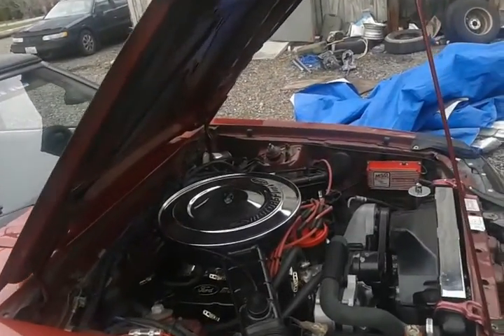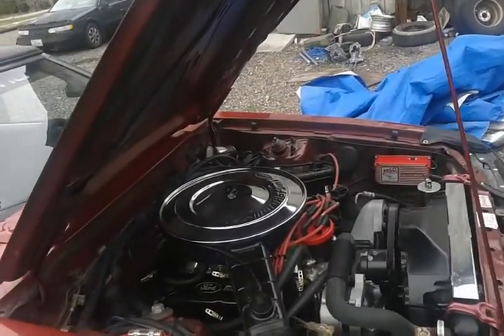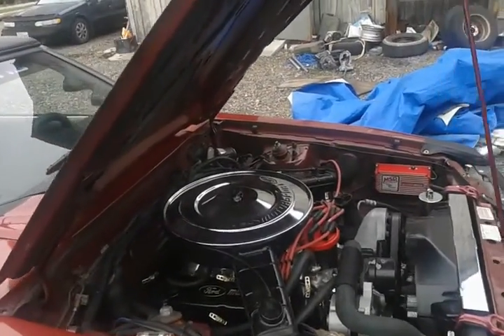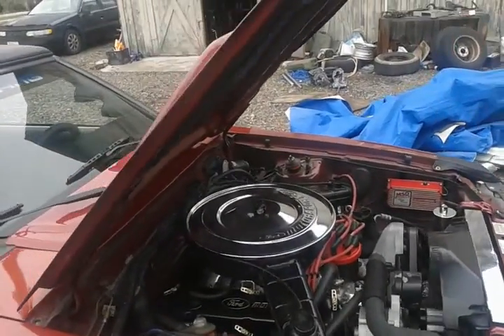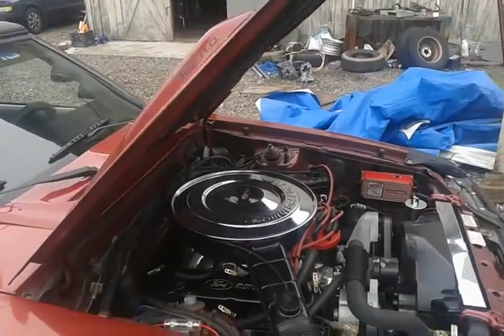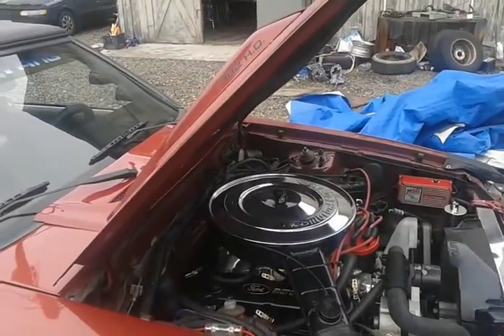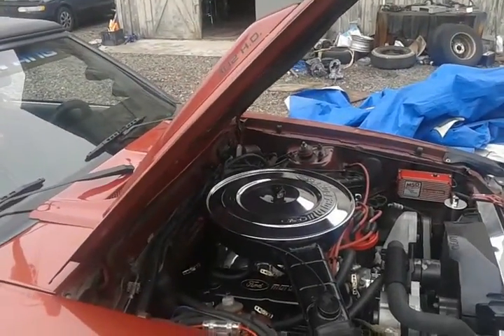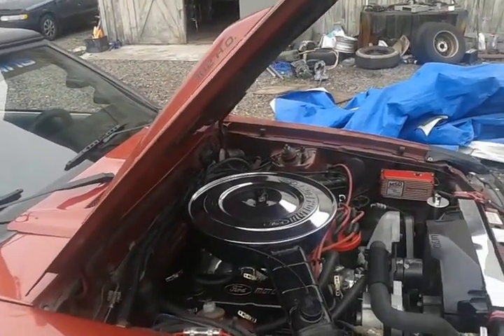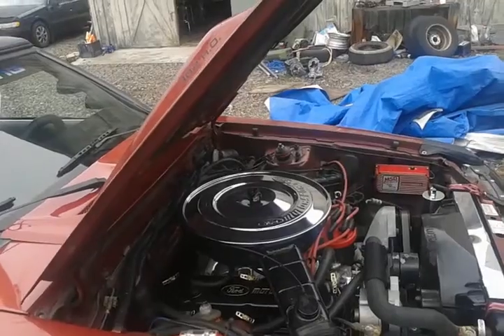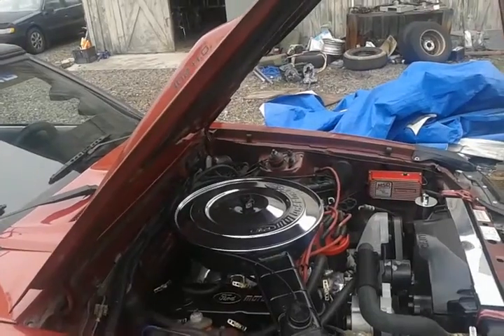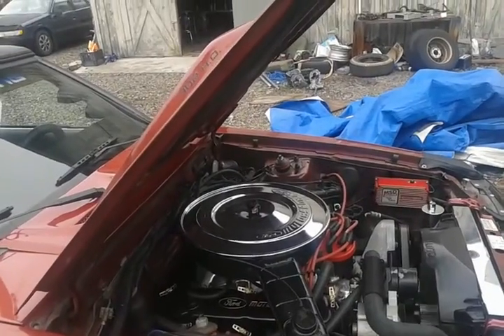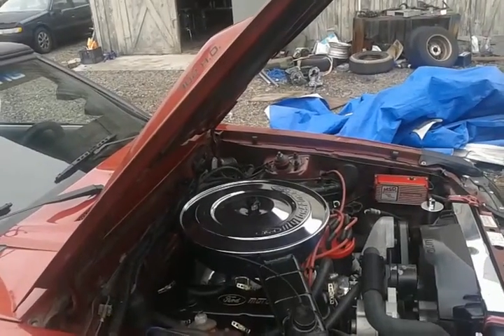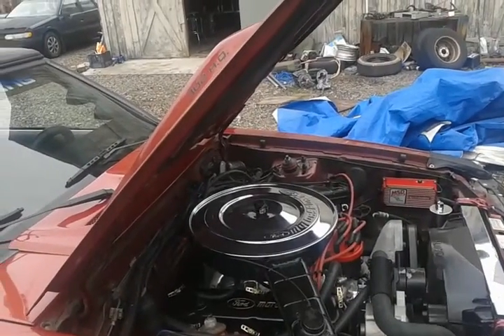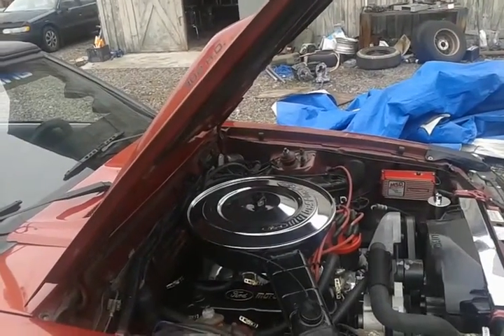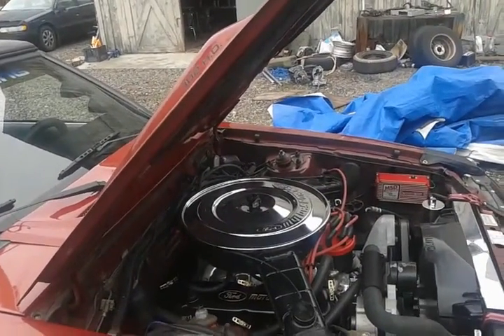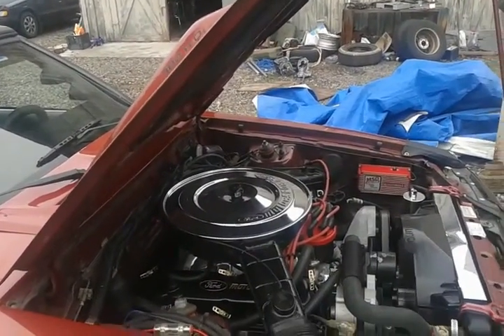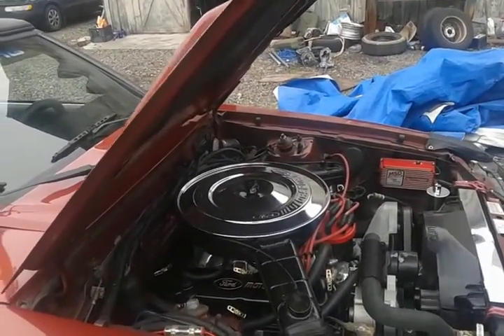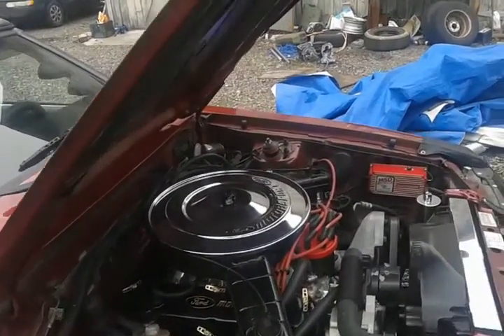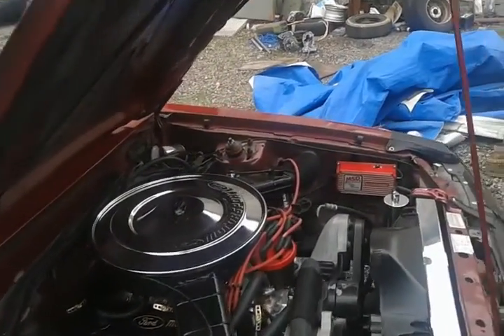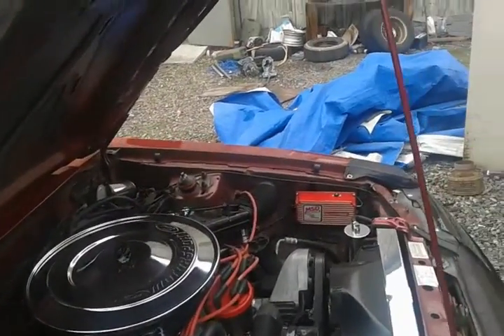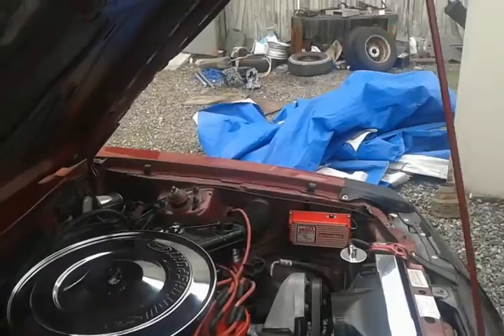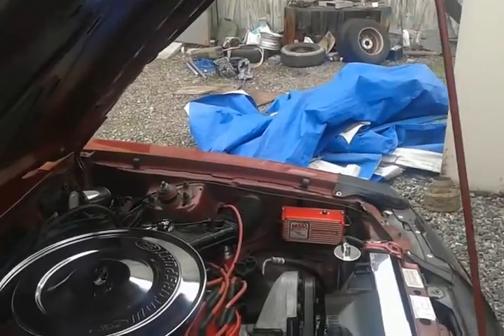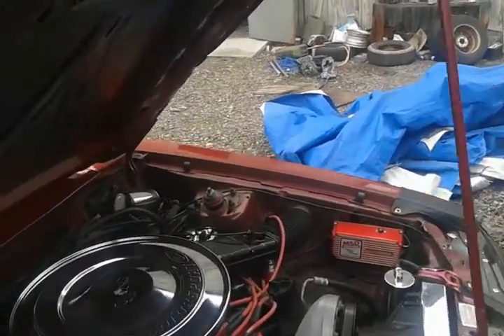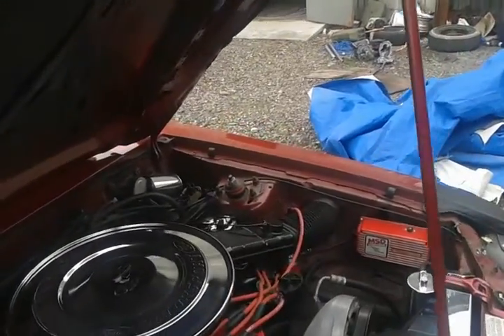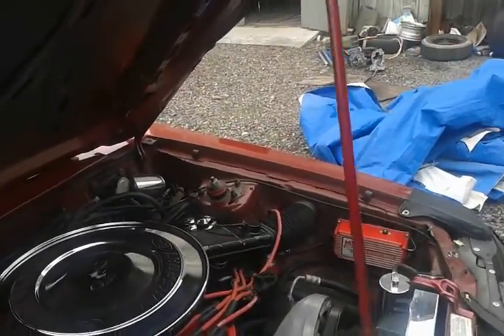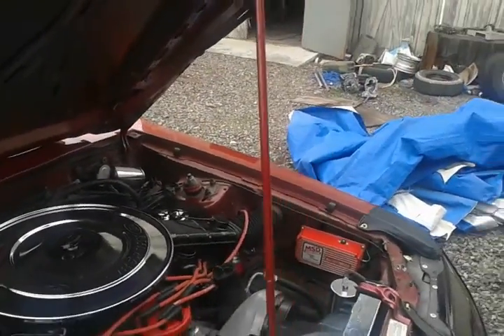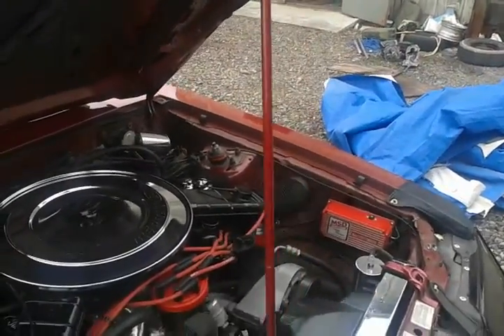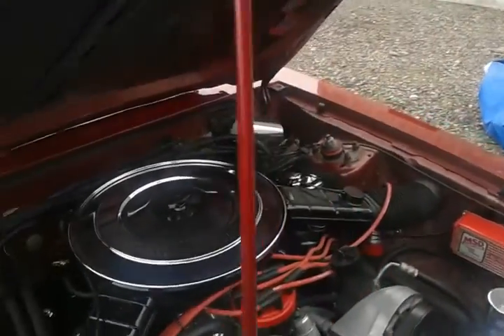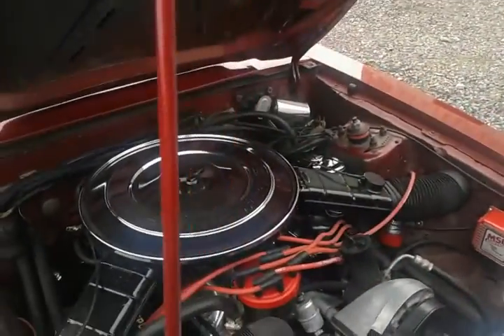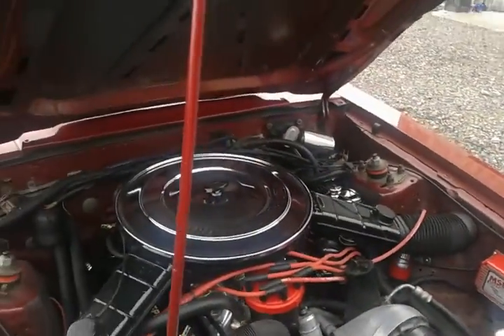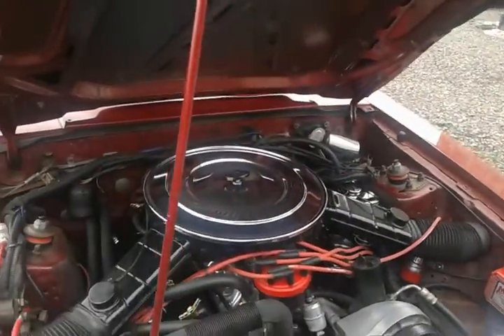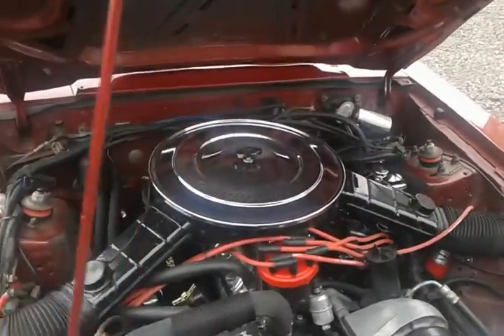GT40 iron heads, full polished intake, Holley 650 vacuum secondary for on the street. Full MSD ignition including the coil, 6AL box, Pro Billet Distributor.